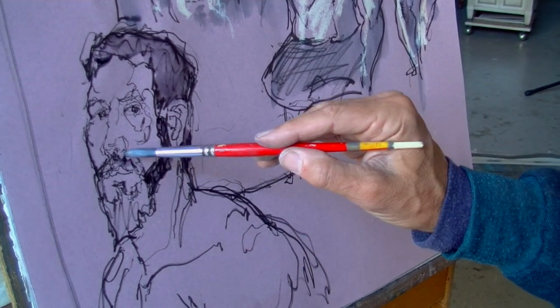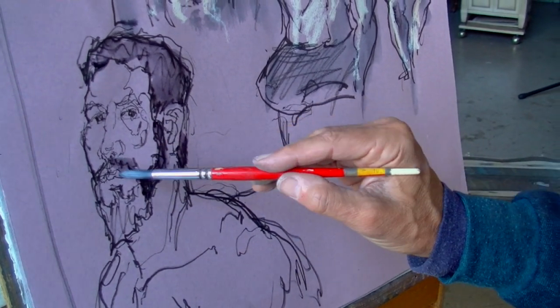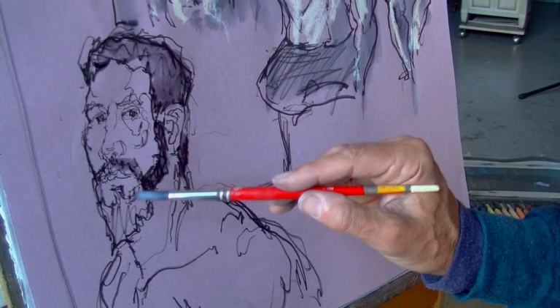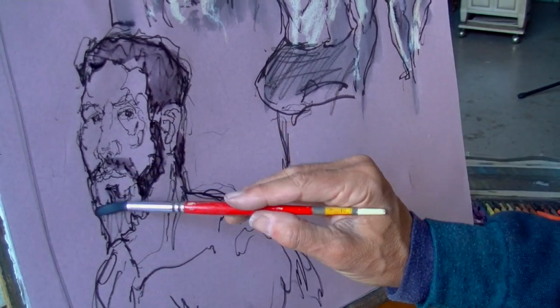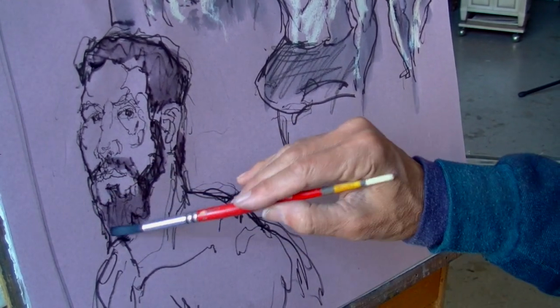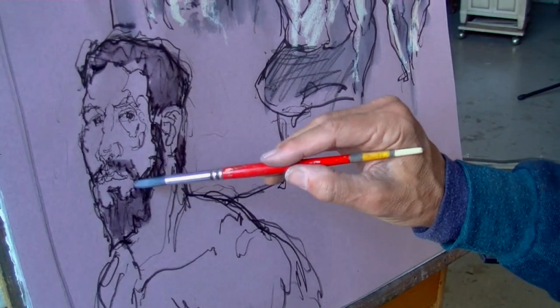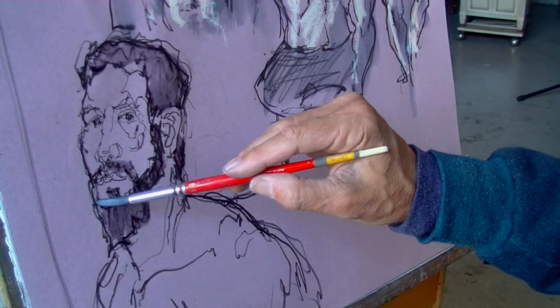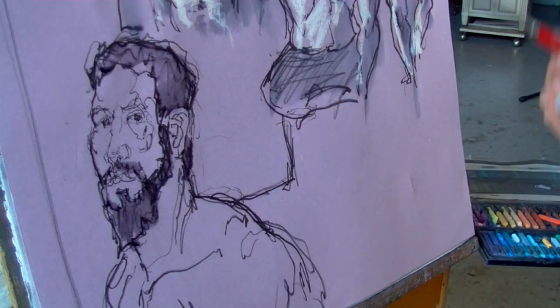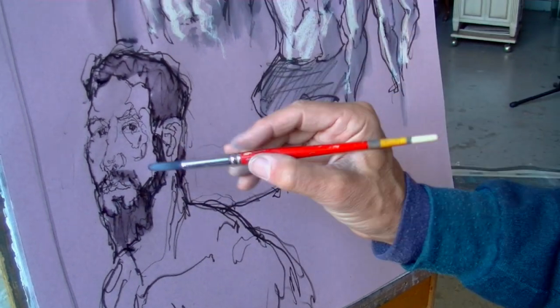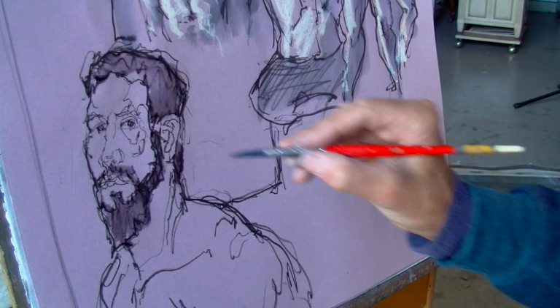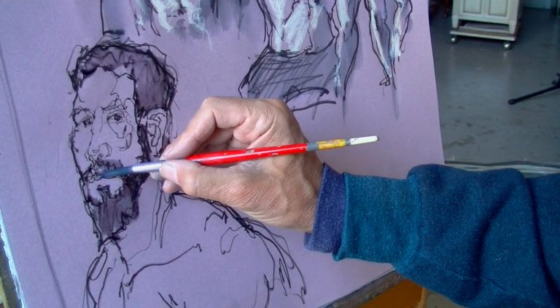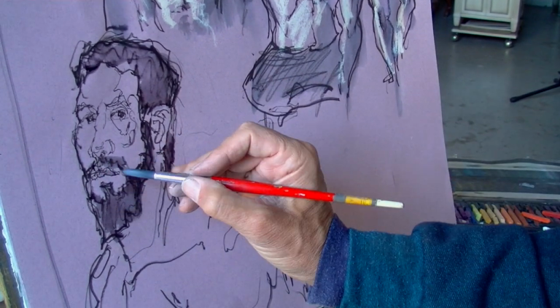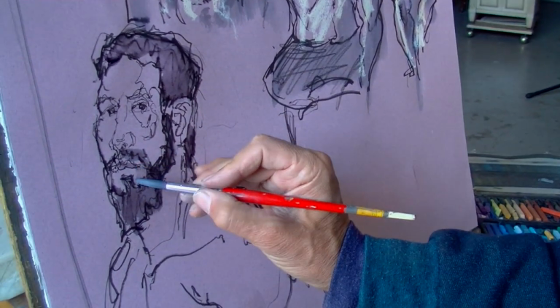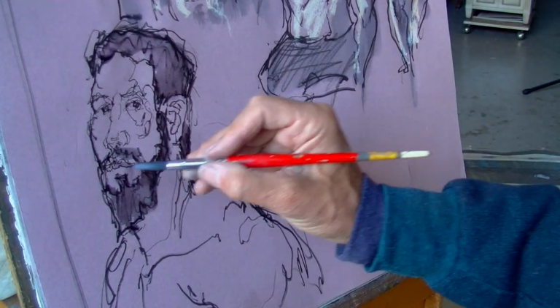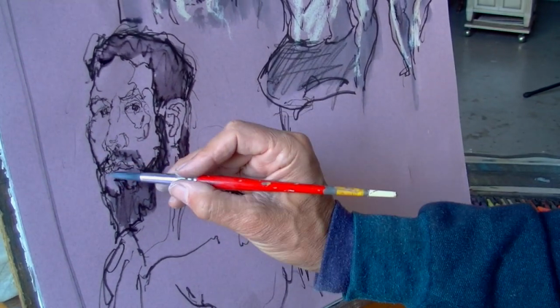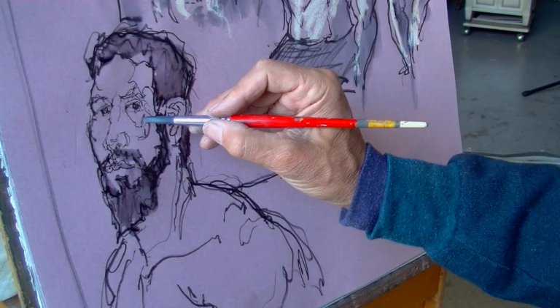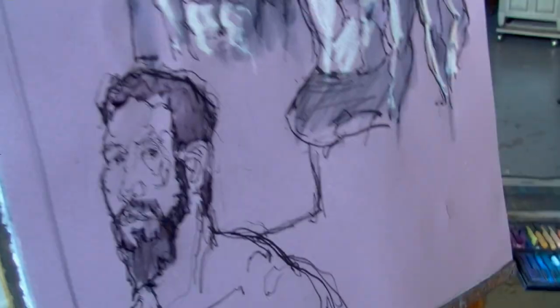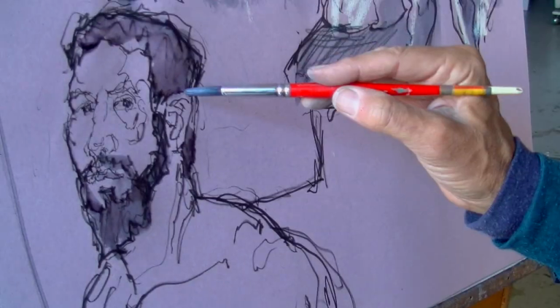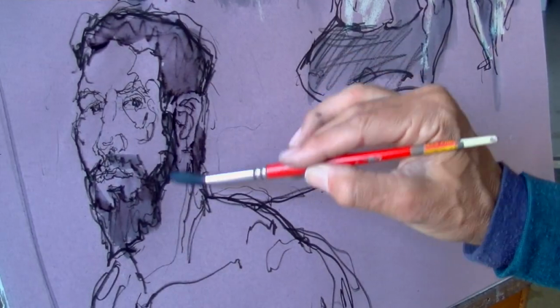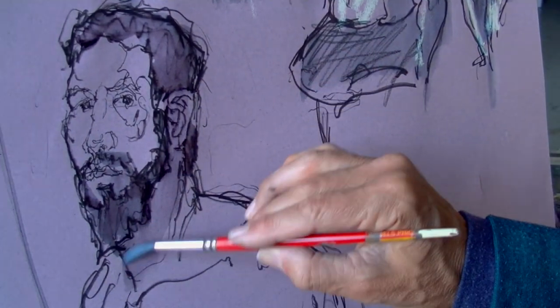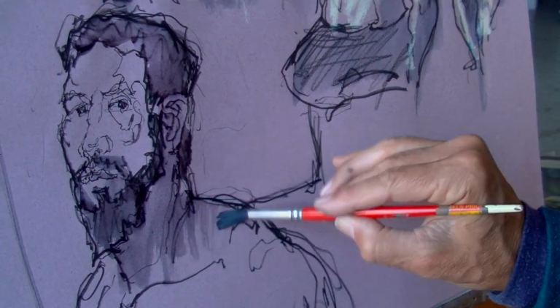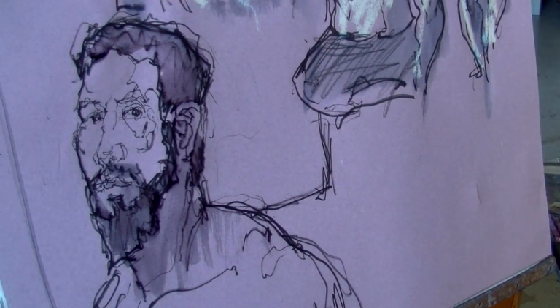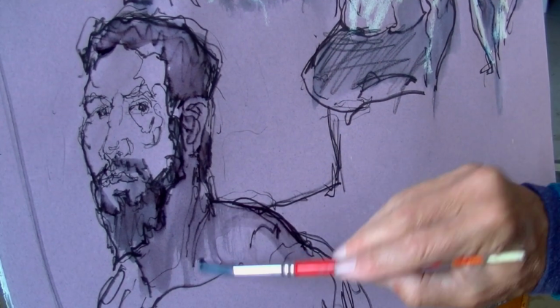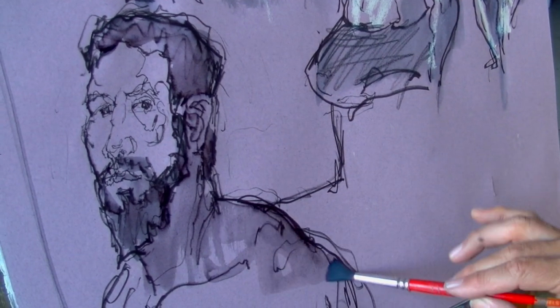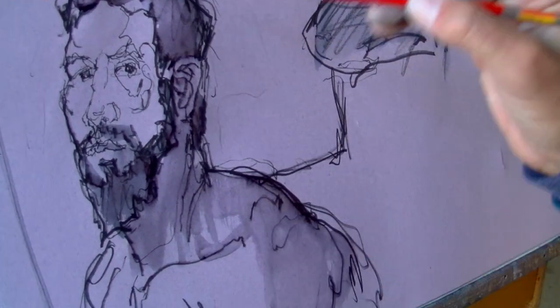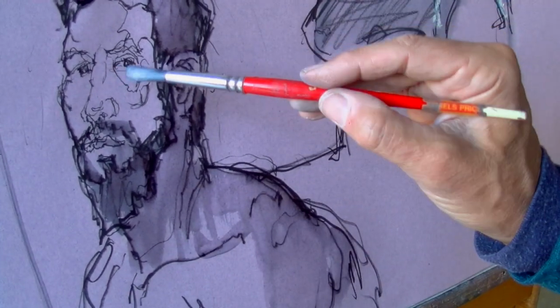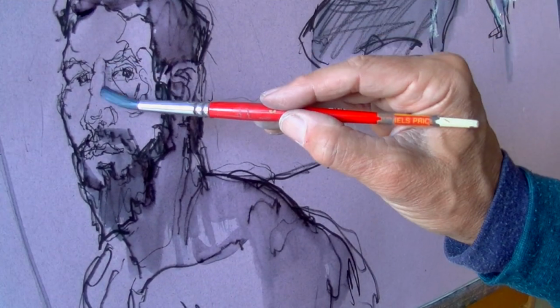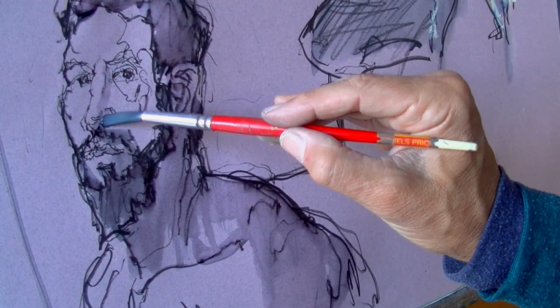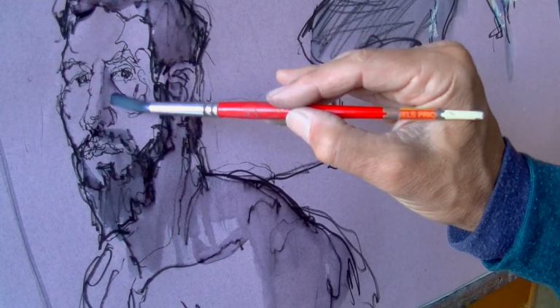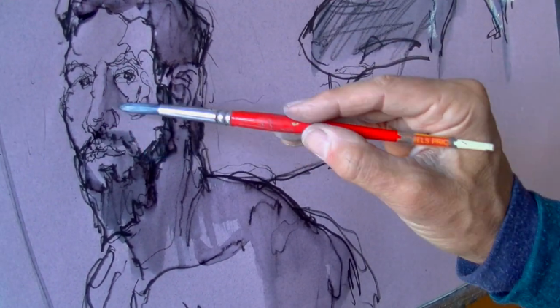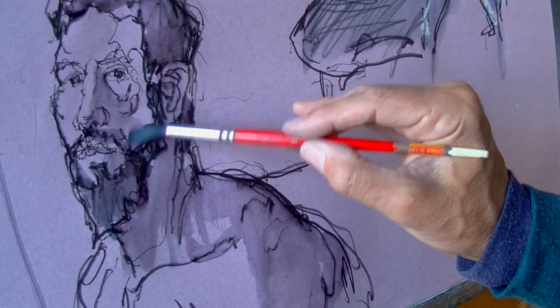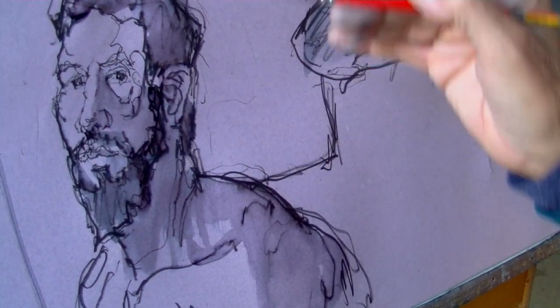This is a 15-minute pose. I plan to focus mostly on Yoni's face. If I have drawn in my shadow shapes carefully, adding shadow now is almost like painting by numbers.